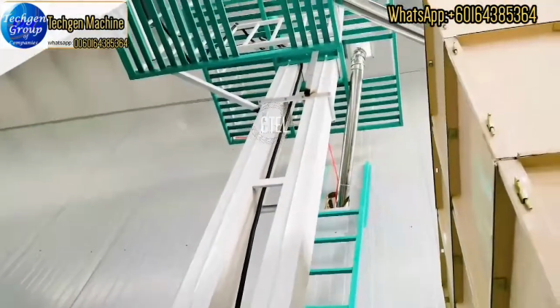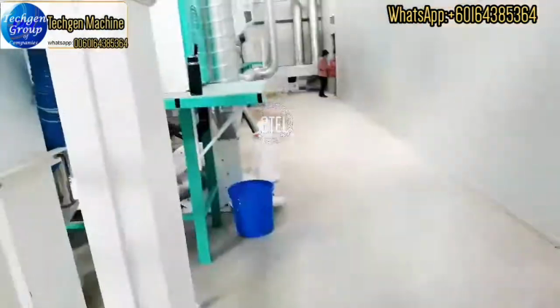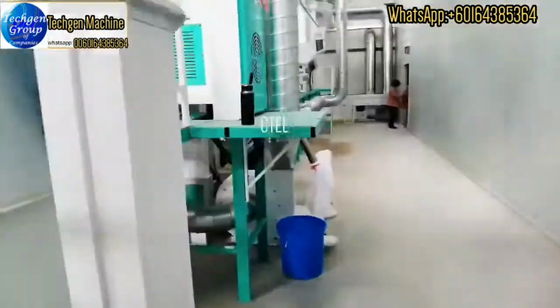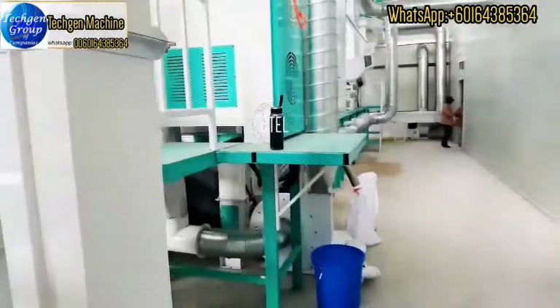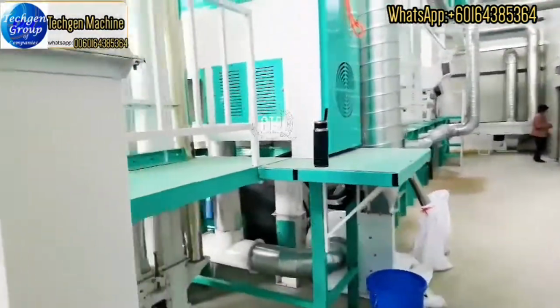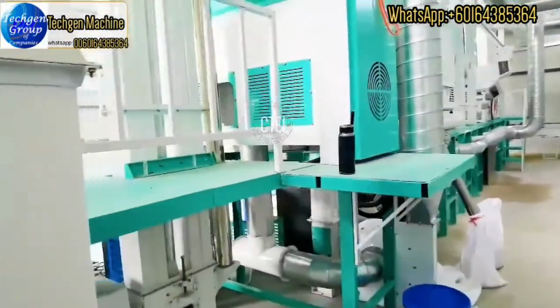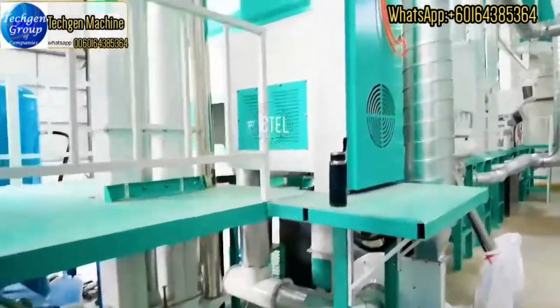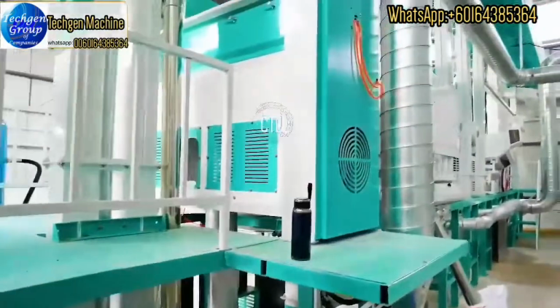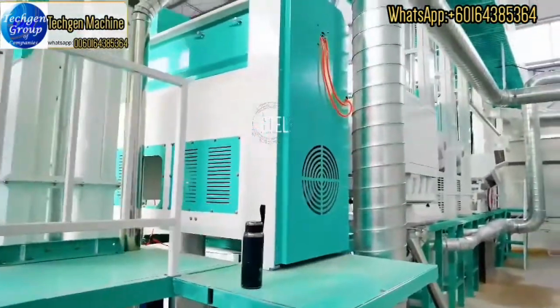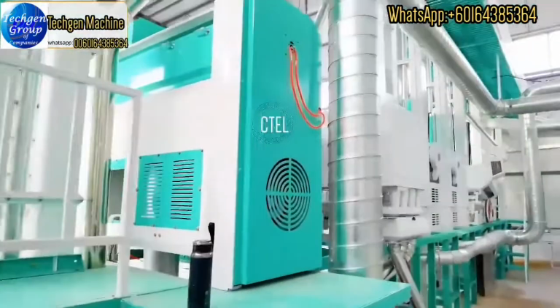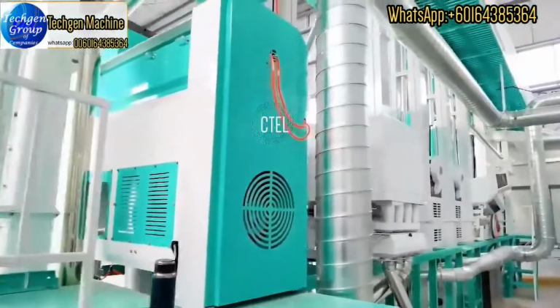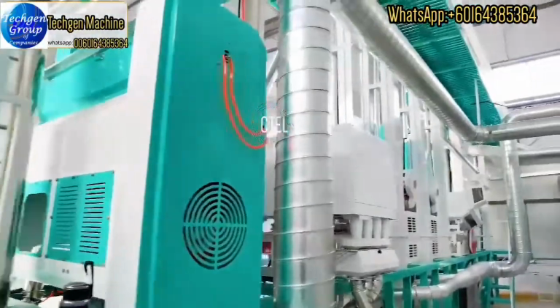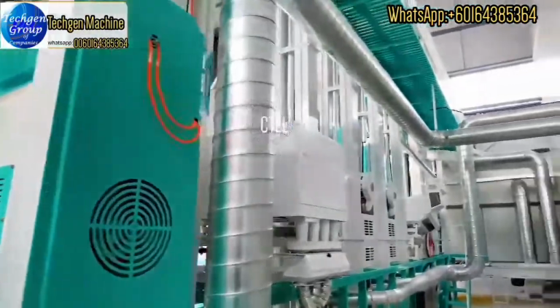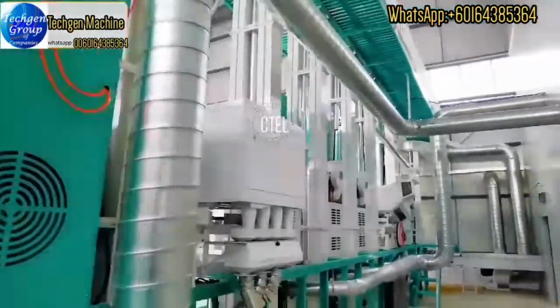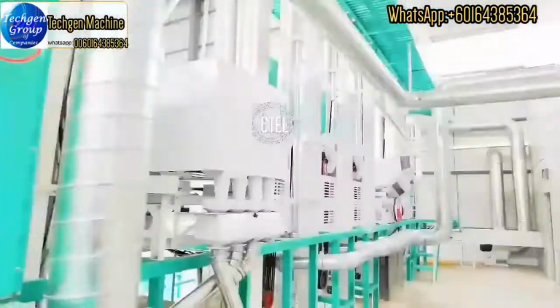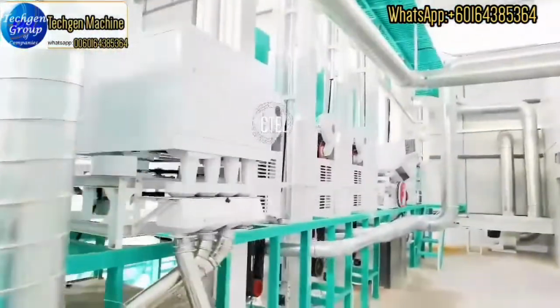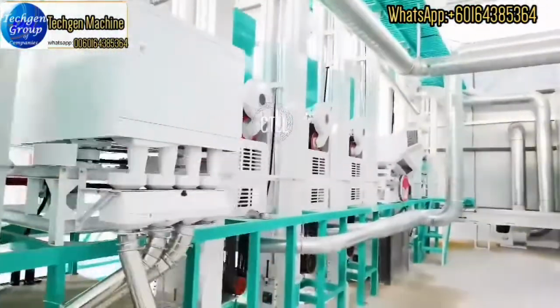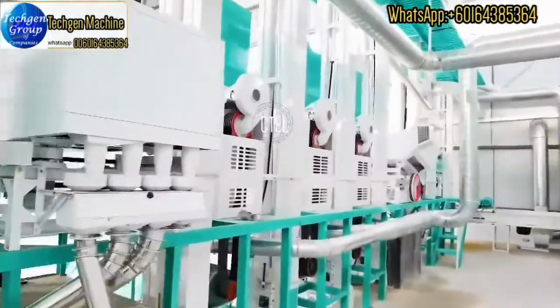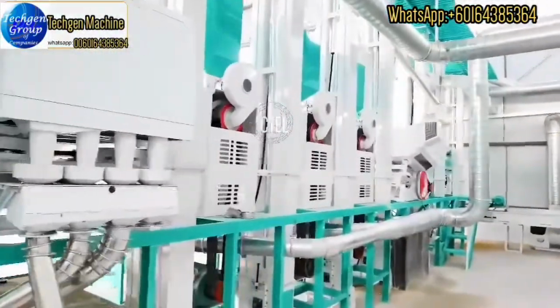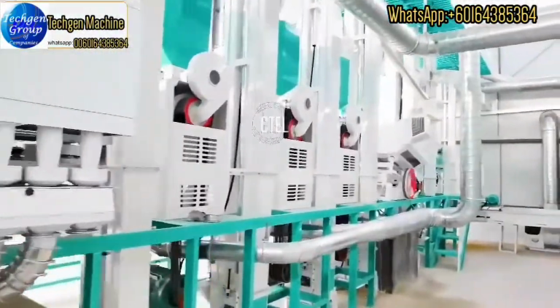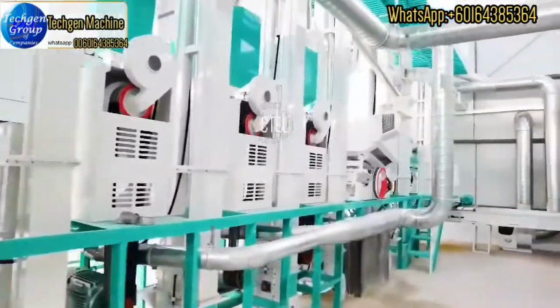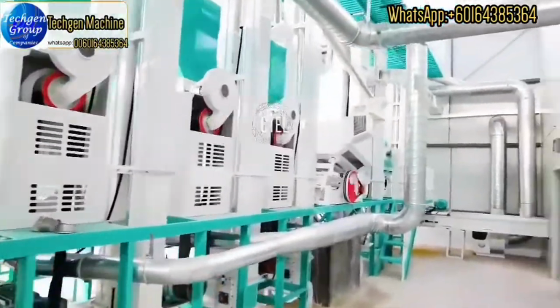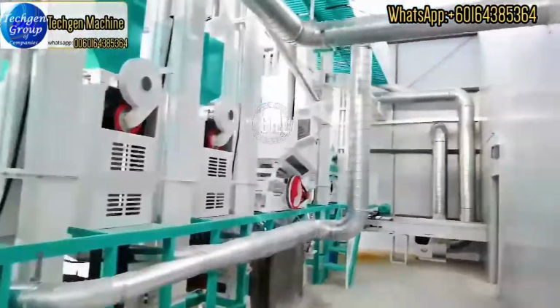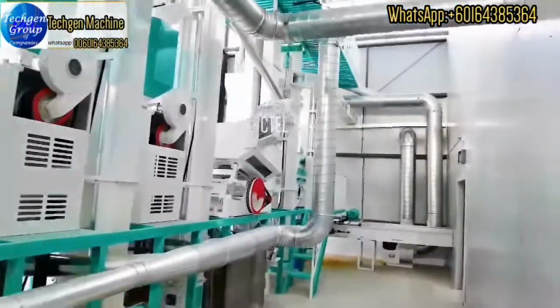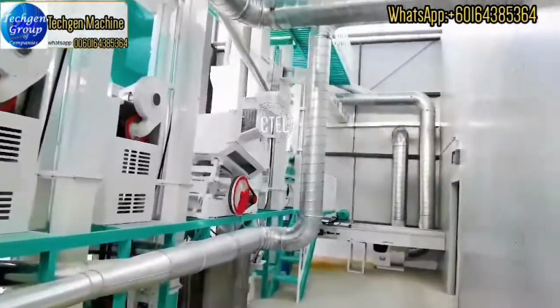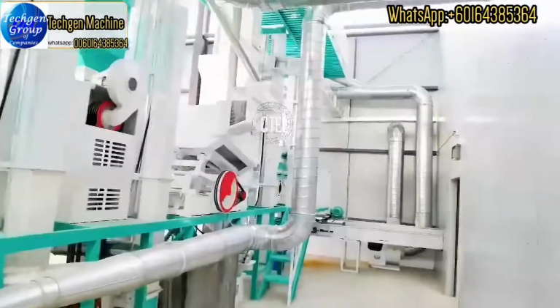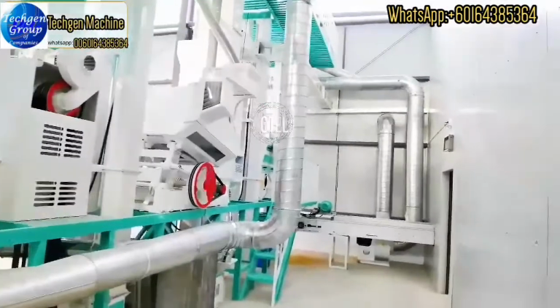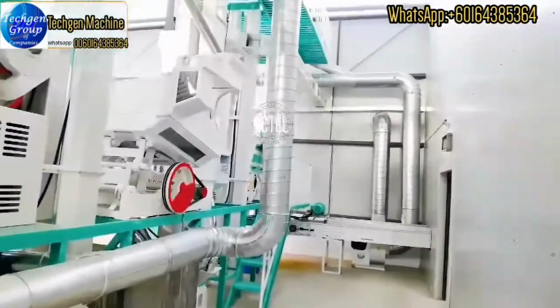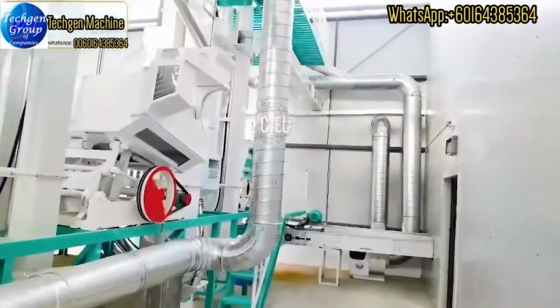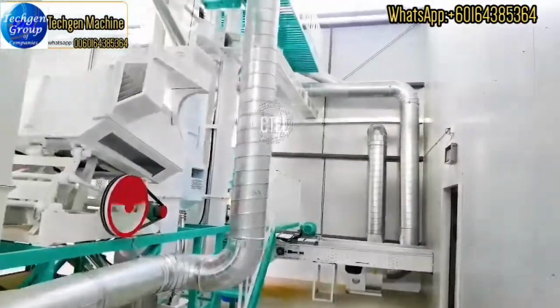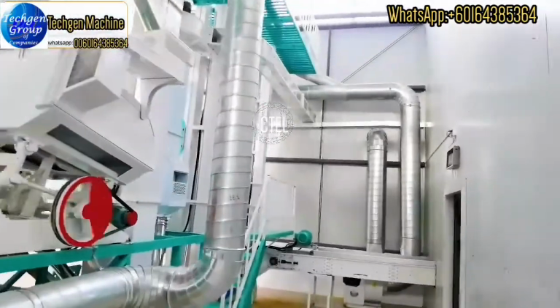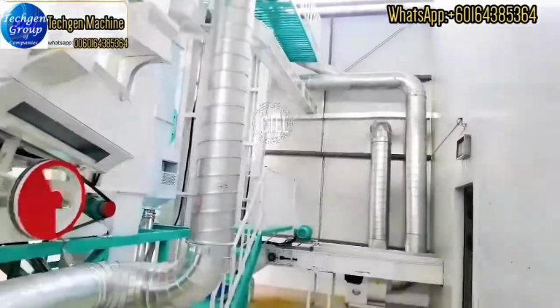Also, you can see he uses a dust collection system. It can collect paddy husk and impurity, and let your factory be more clean.